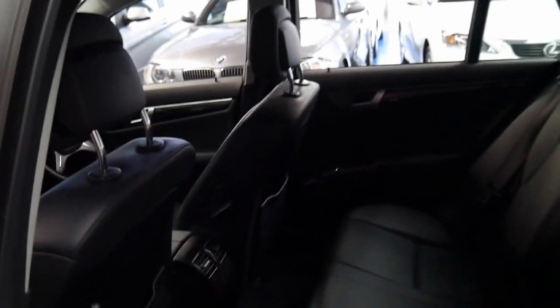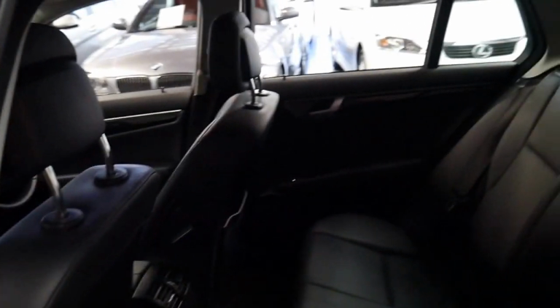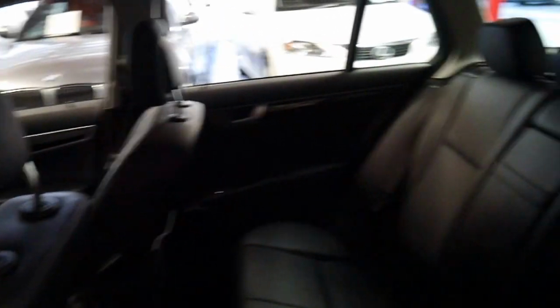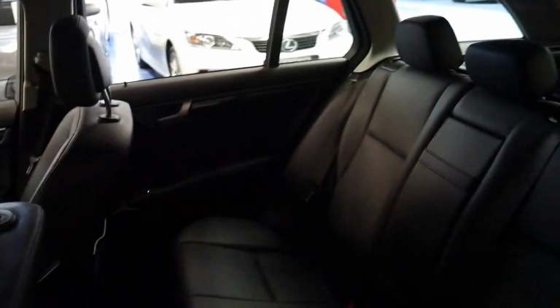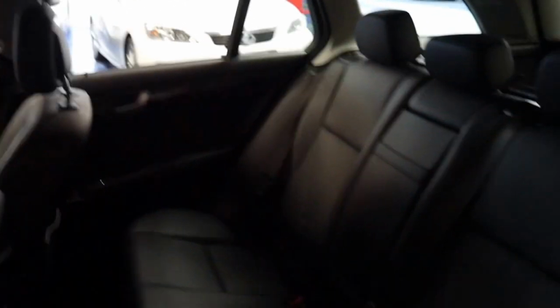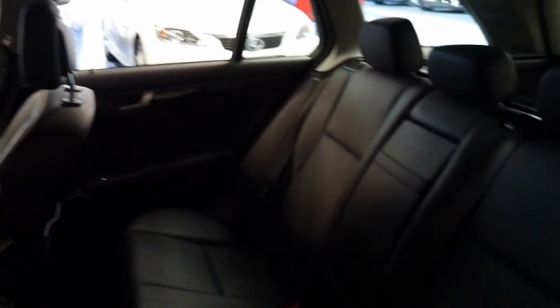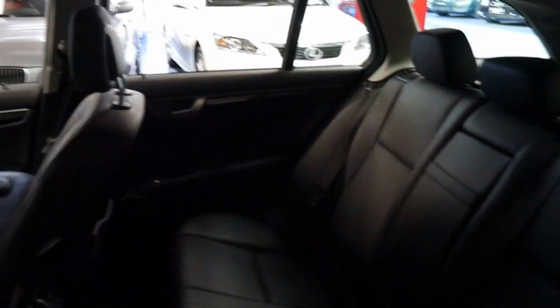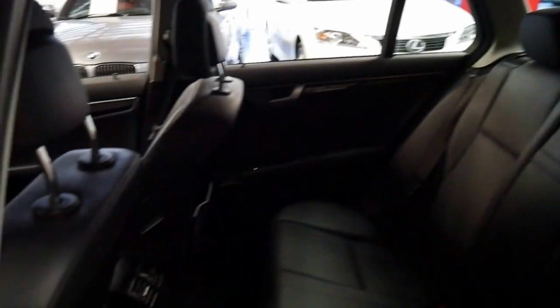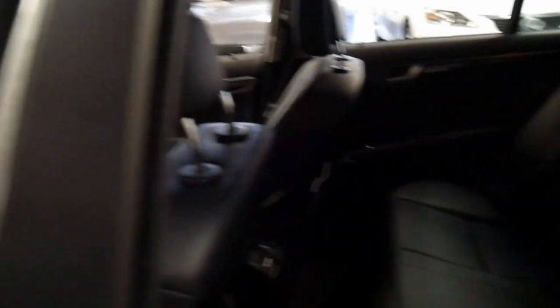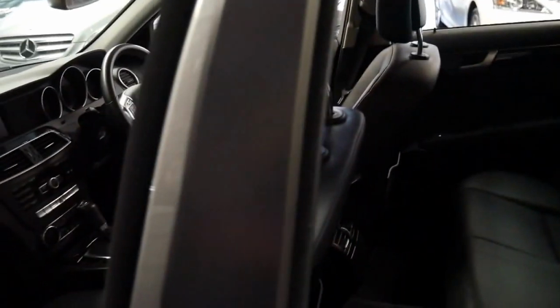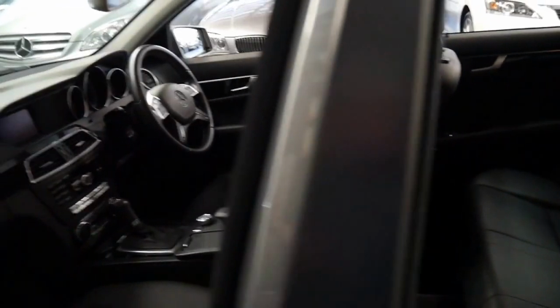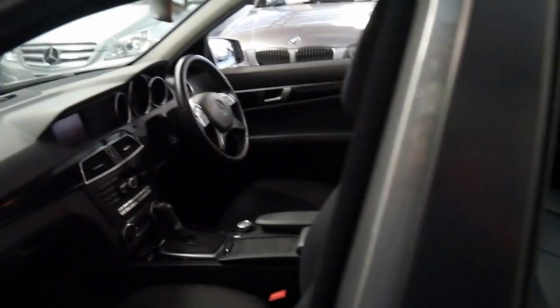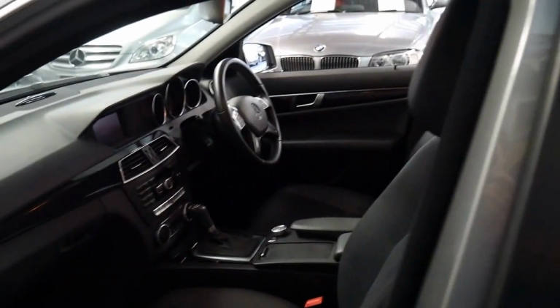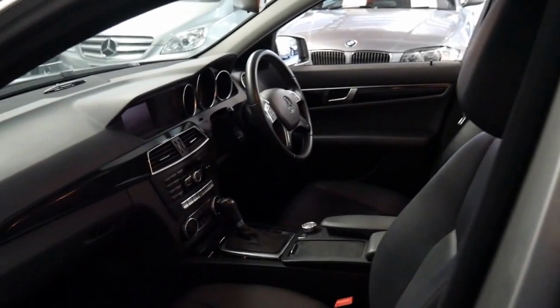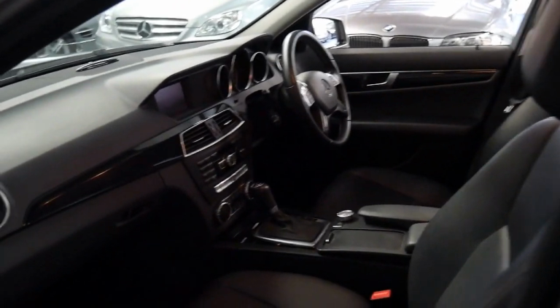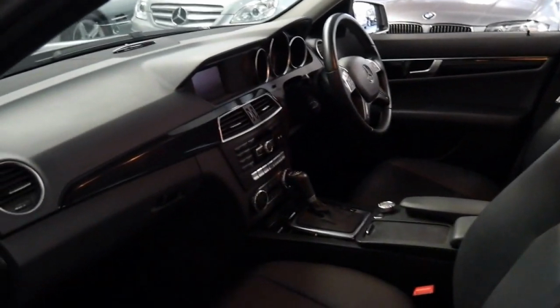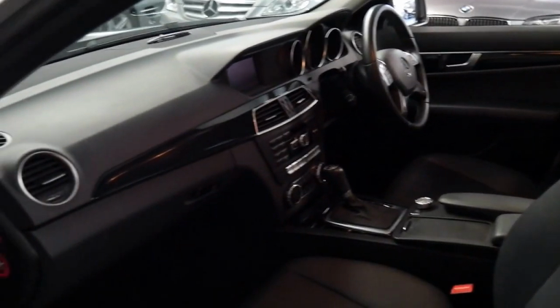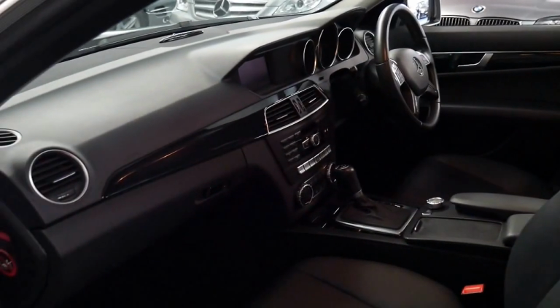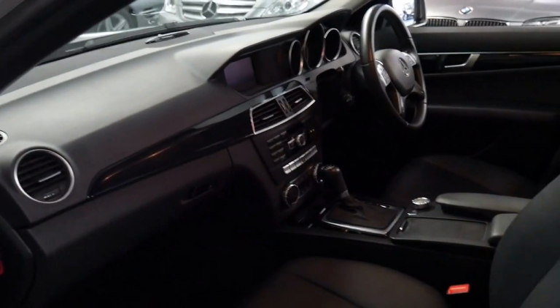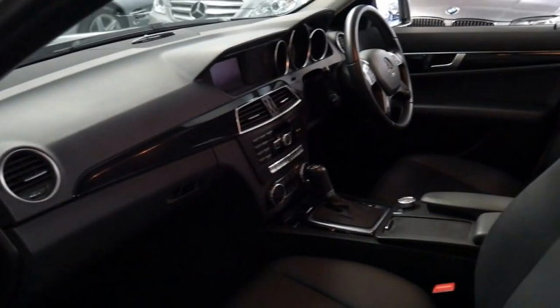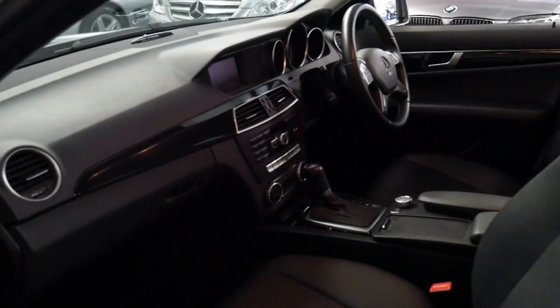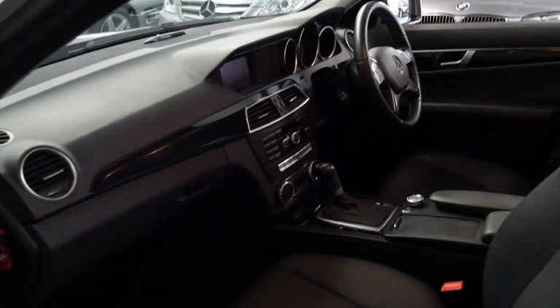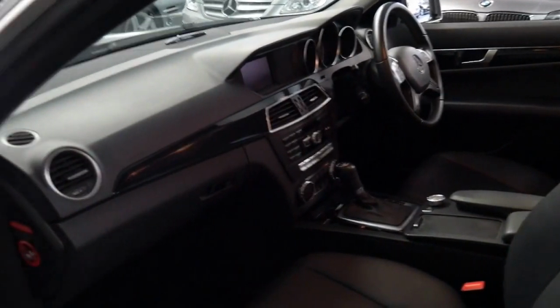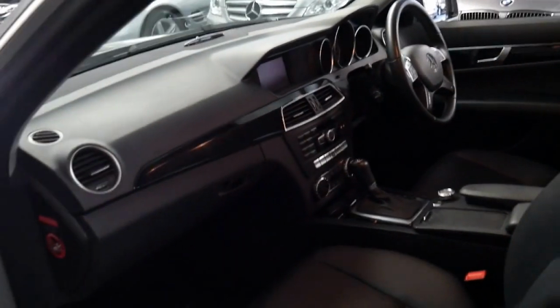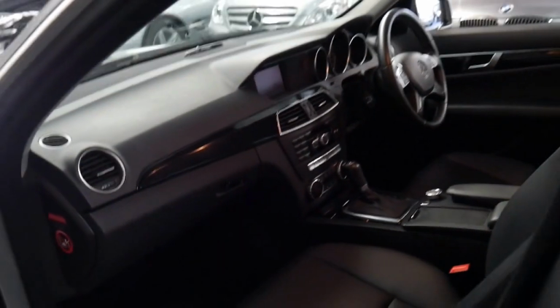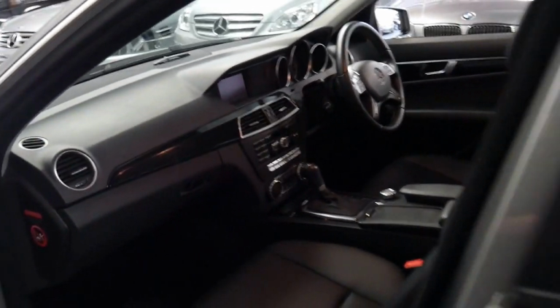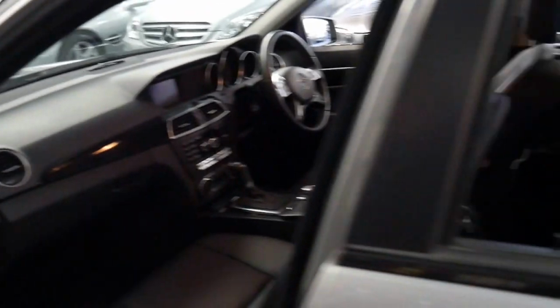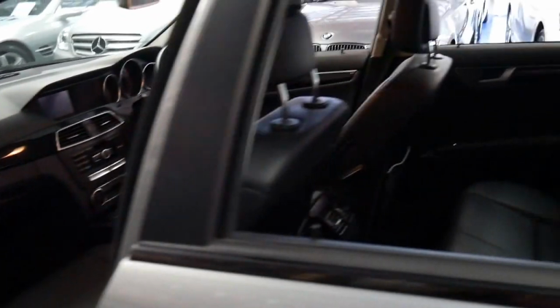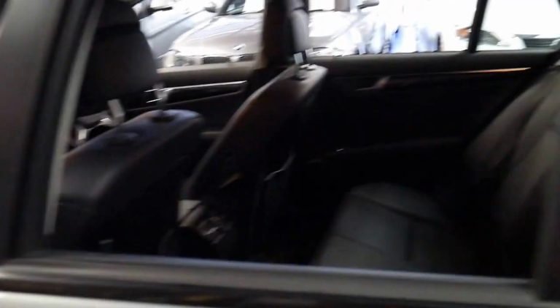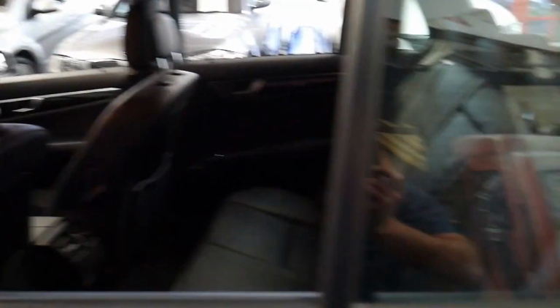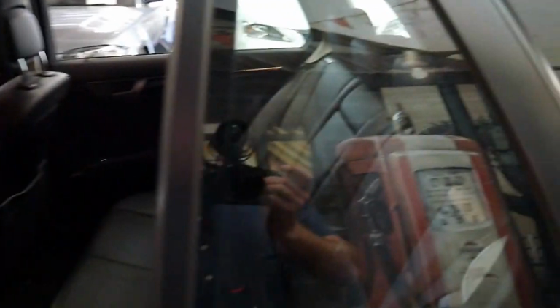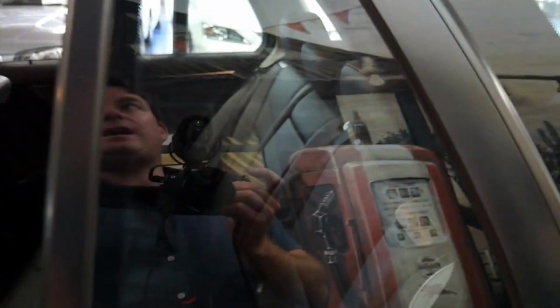This car's got Continental tyres. I think the Mercedes dealer where this car was serviced was Mercedes-Benz of Hornsby. It's got climate control and the back seats fold down flat.